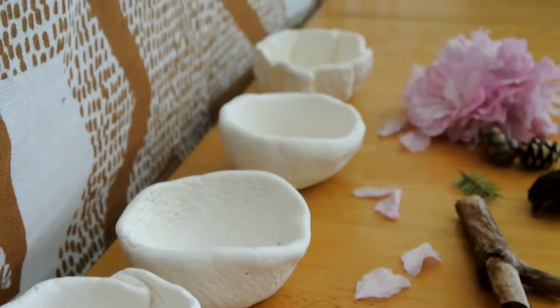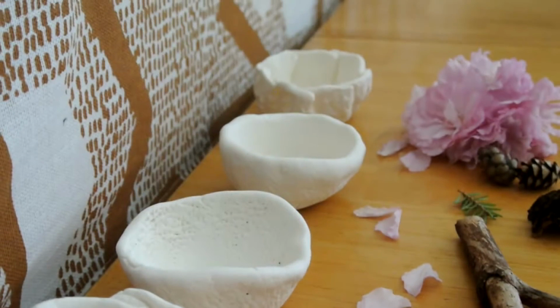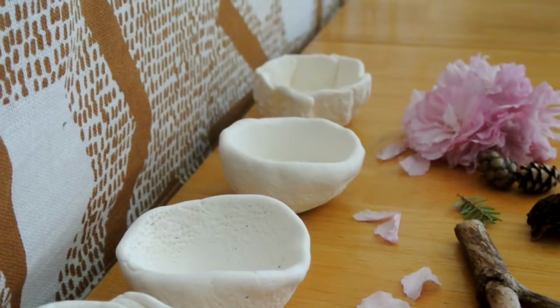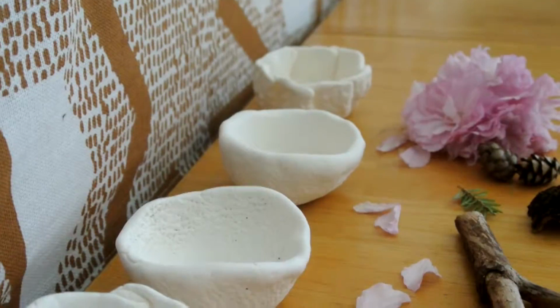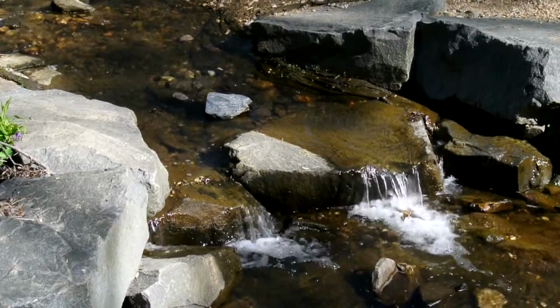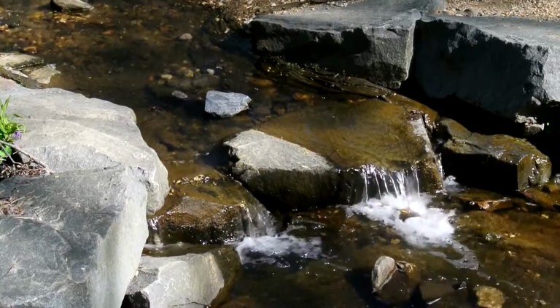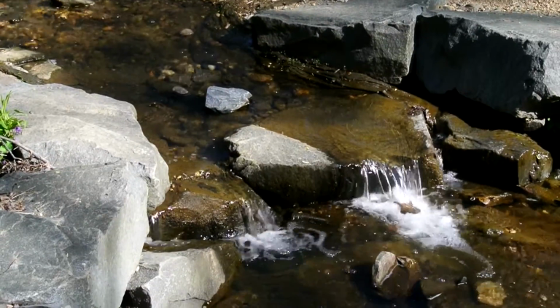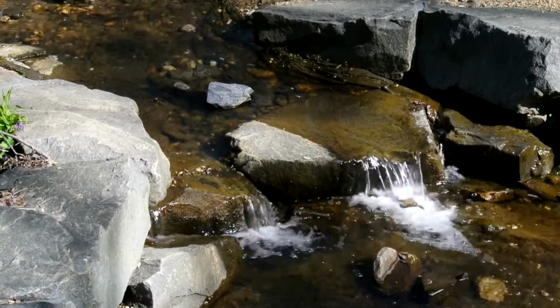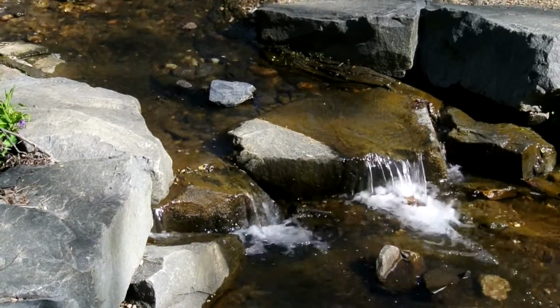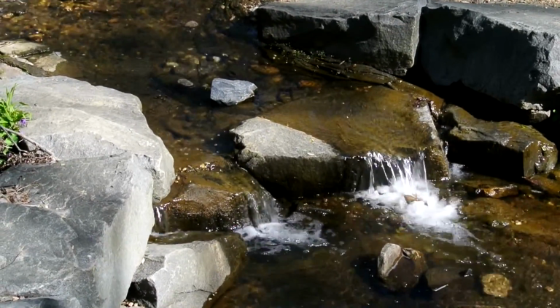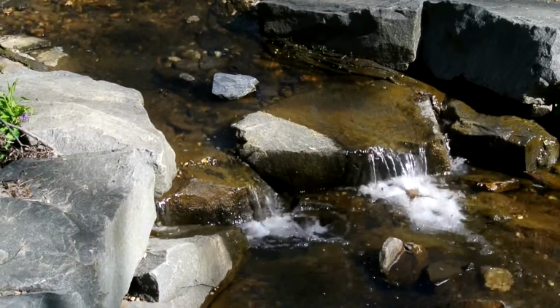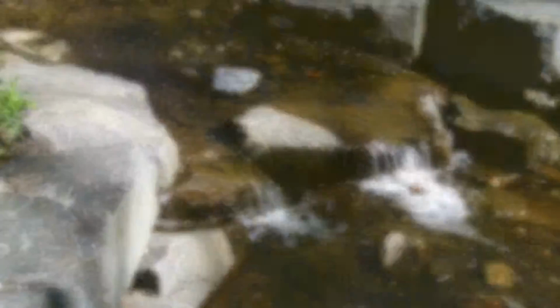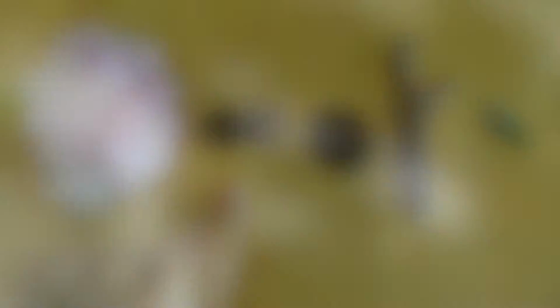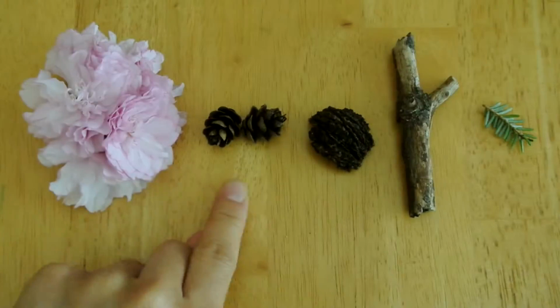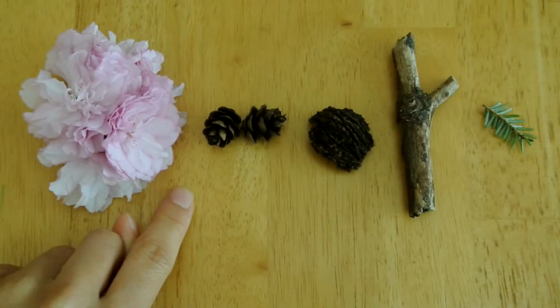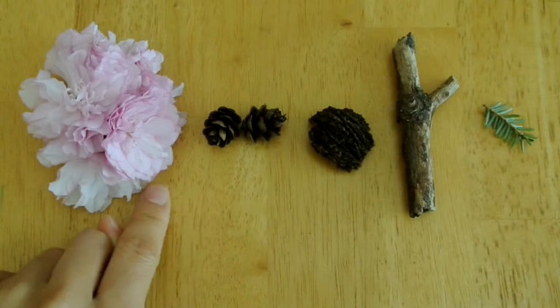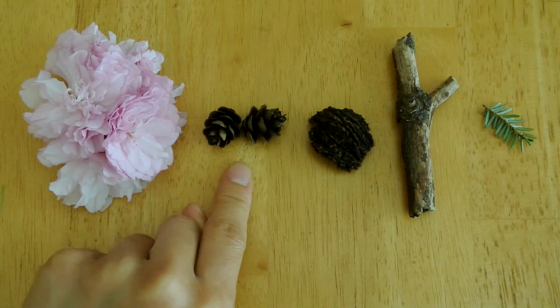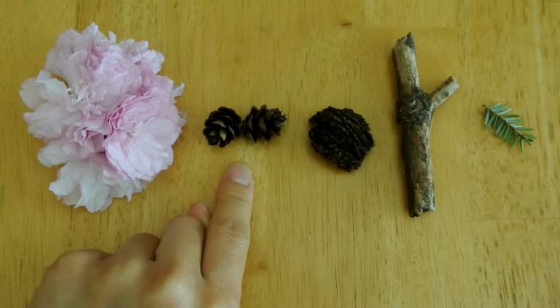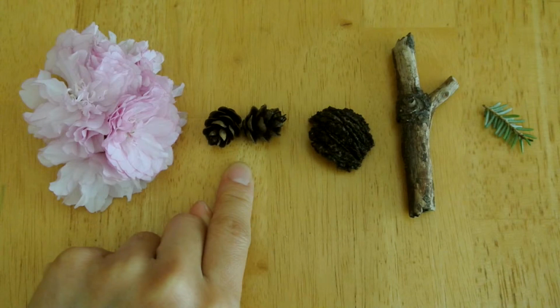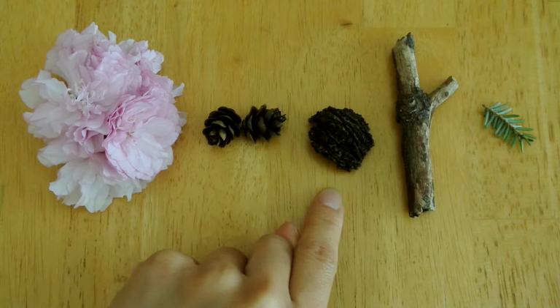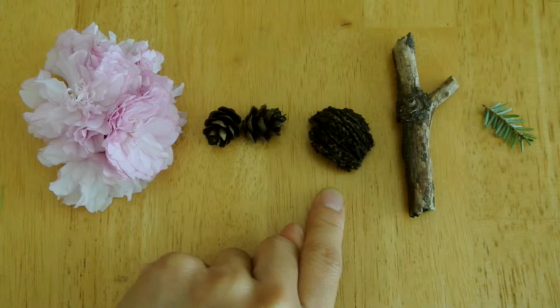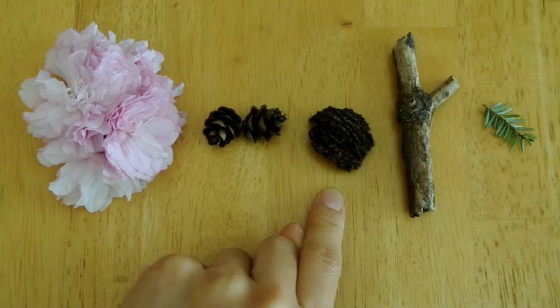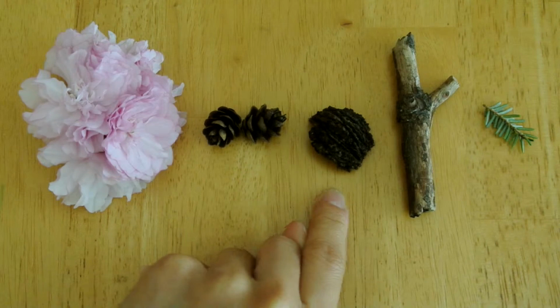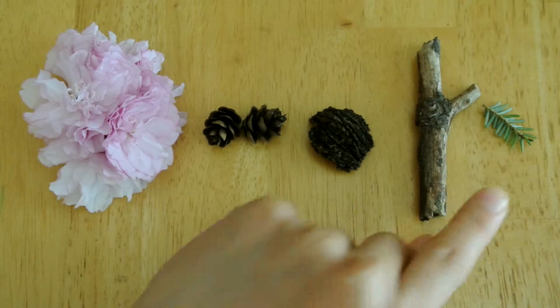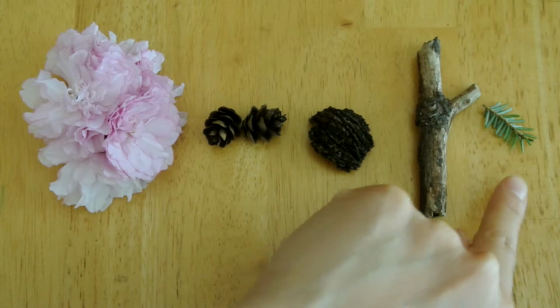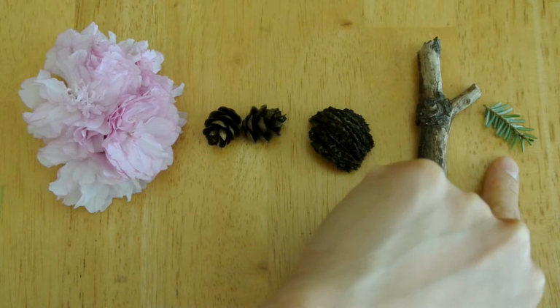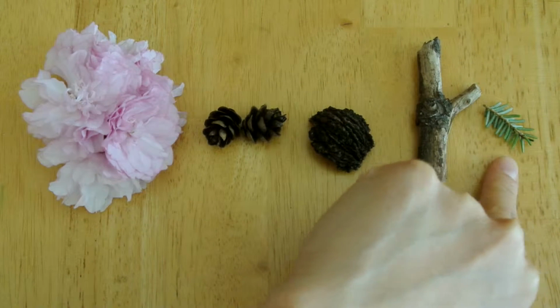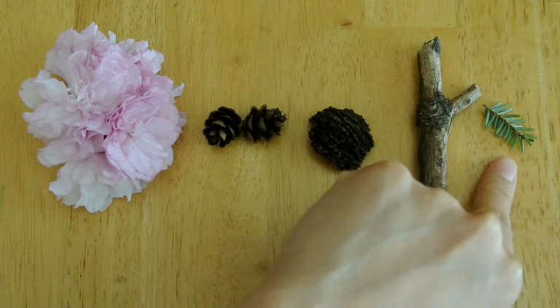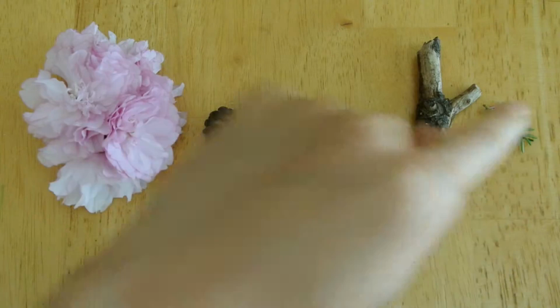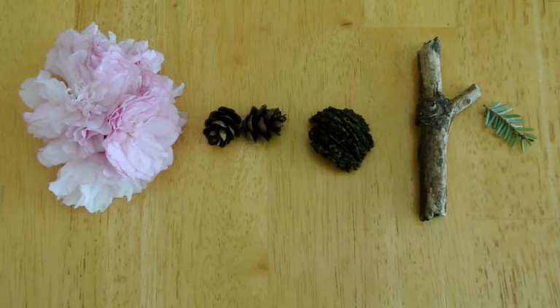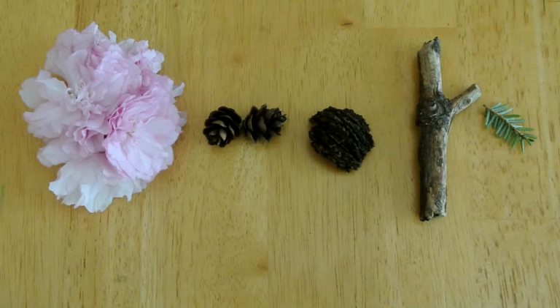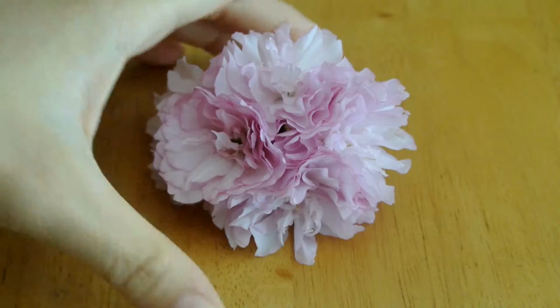Take a nature walk with your child and encourage him or her to pocket a few treasures. Today I picked up tree blossoms, small-sized pine cones, a nut shell, a textured twig, and a small clipping from an evergreen tree.